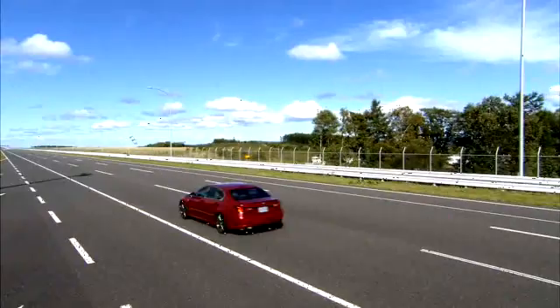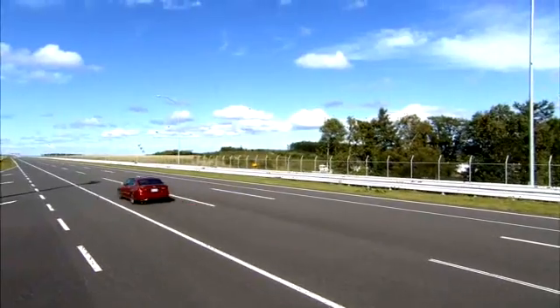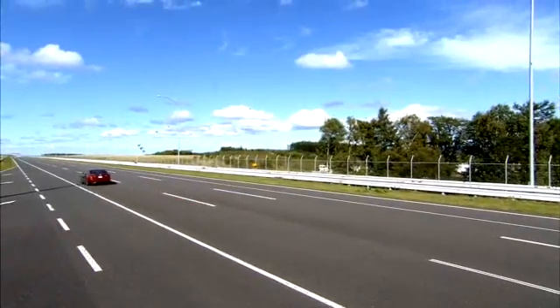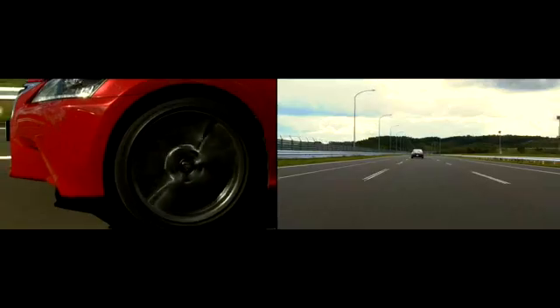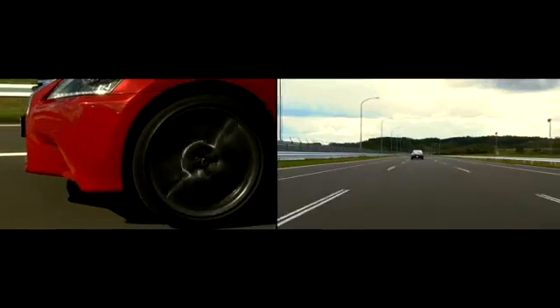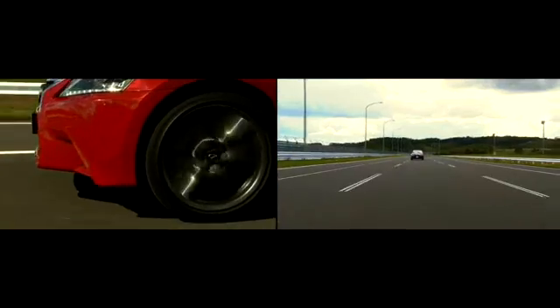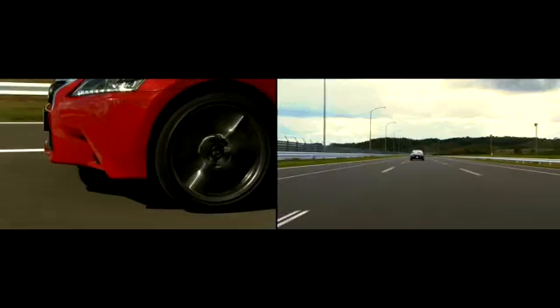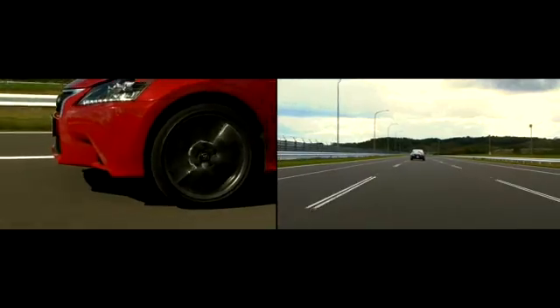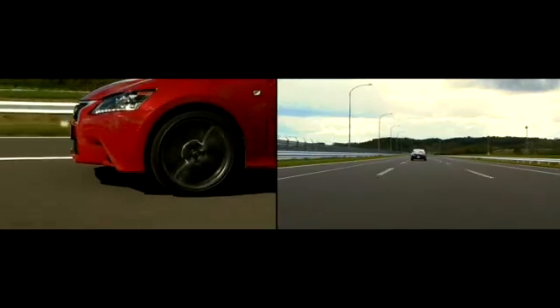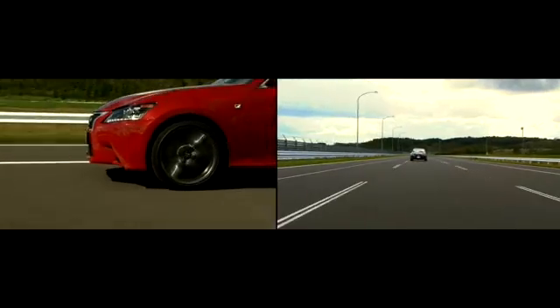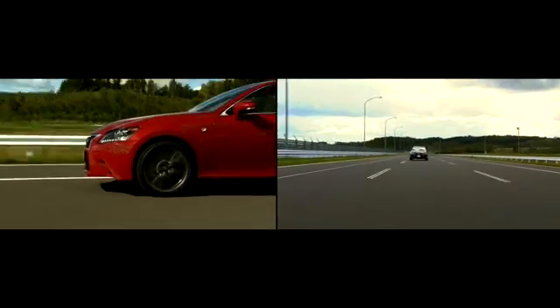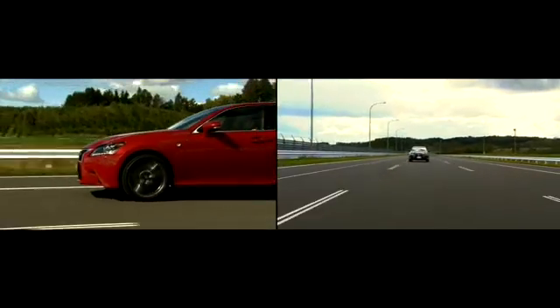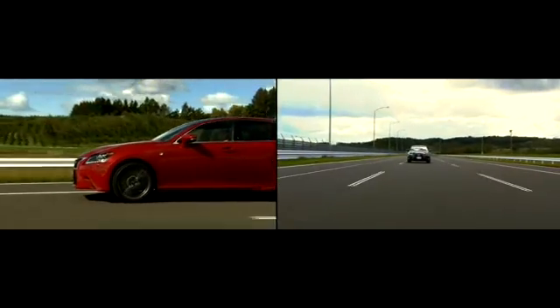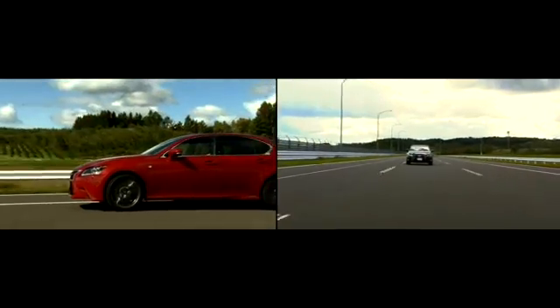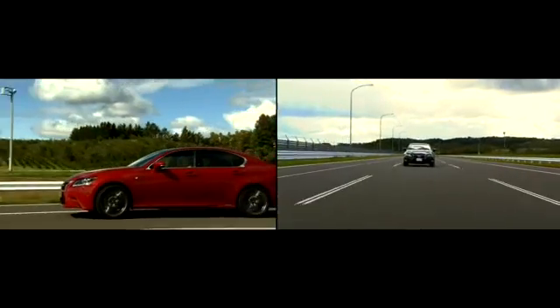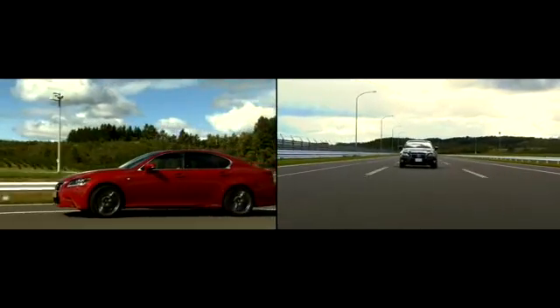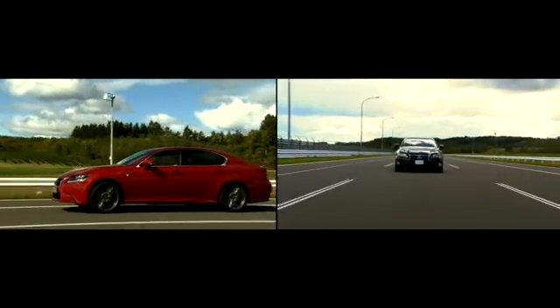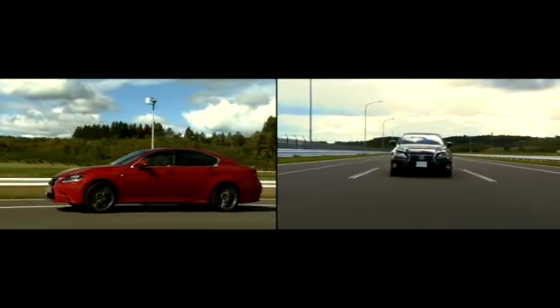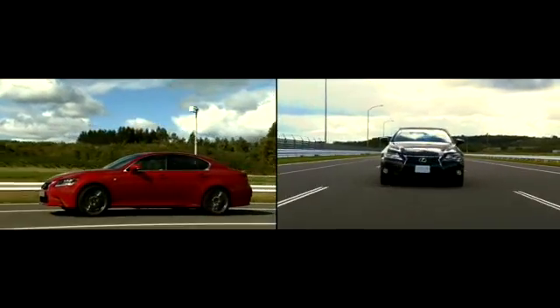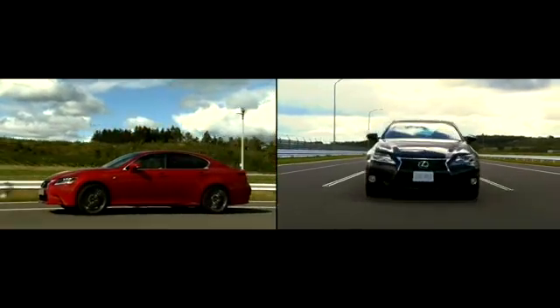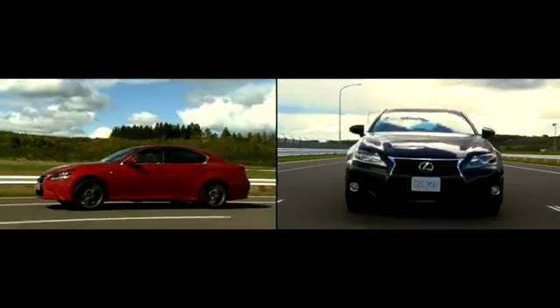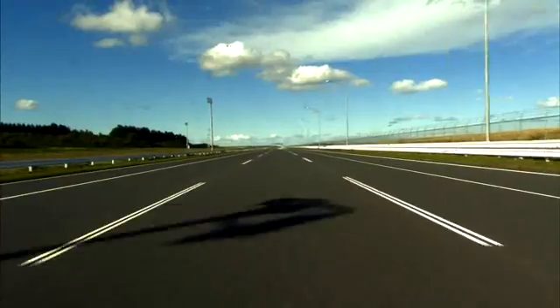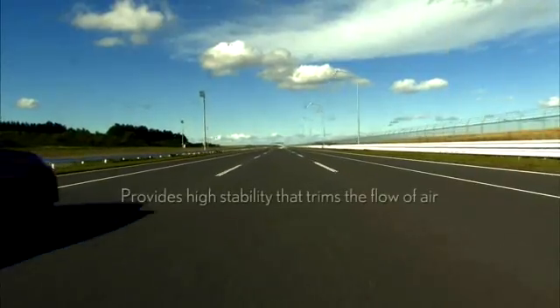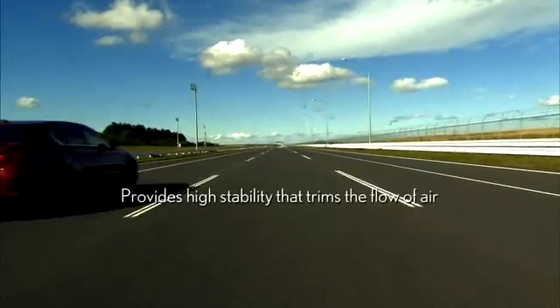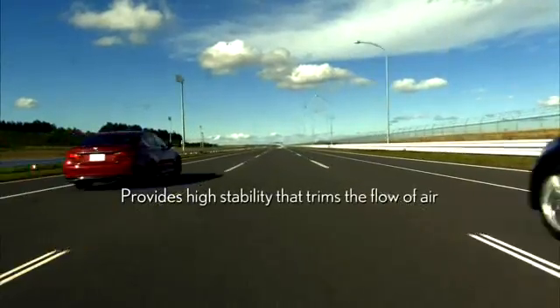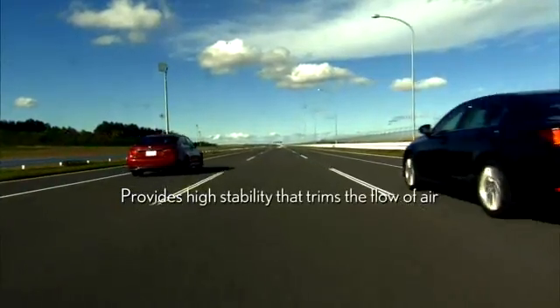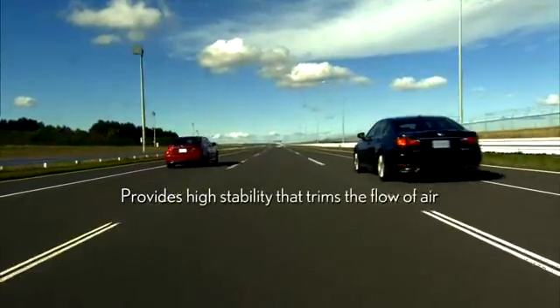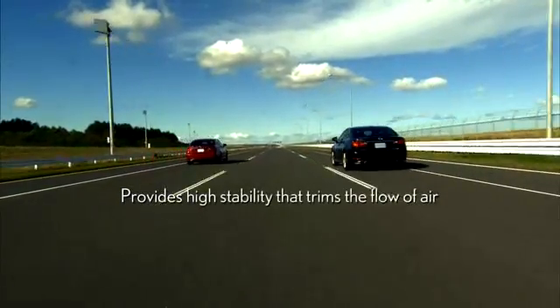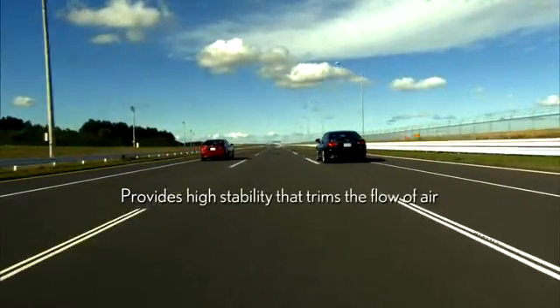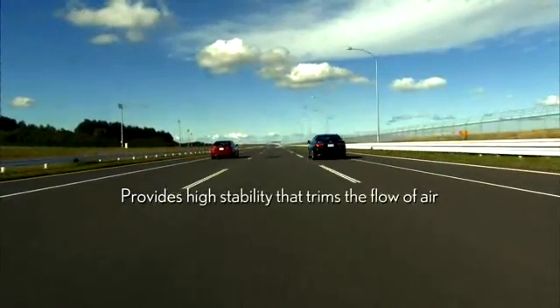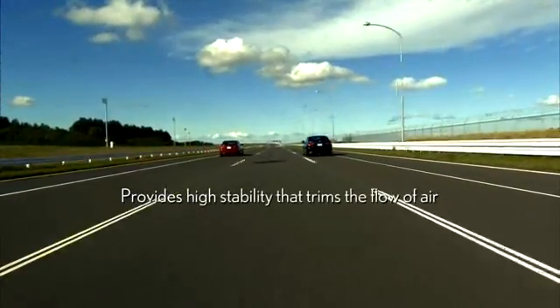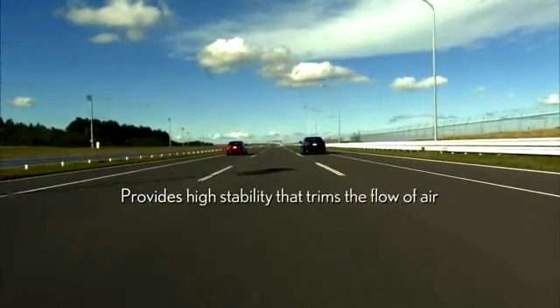In addition to this kind of underbody fine-tuning, we have incorporated new ideas to achieve greater stability so you can drive in just the kind of straight line you want to.